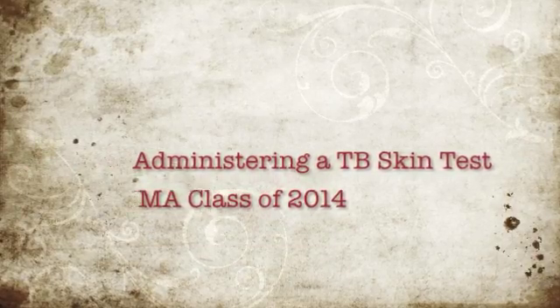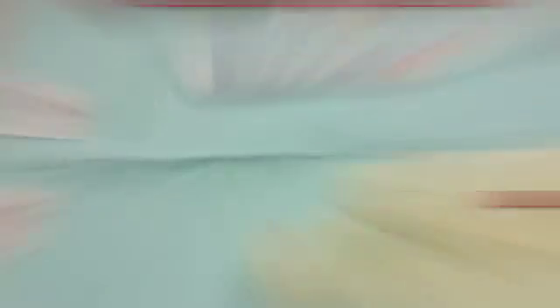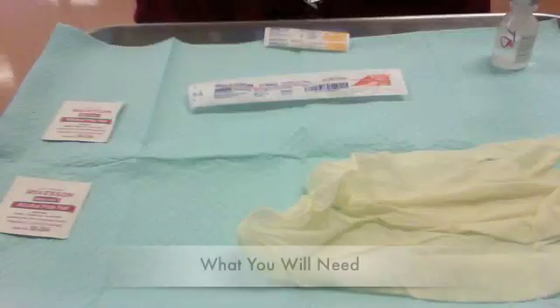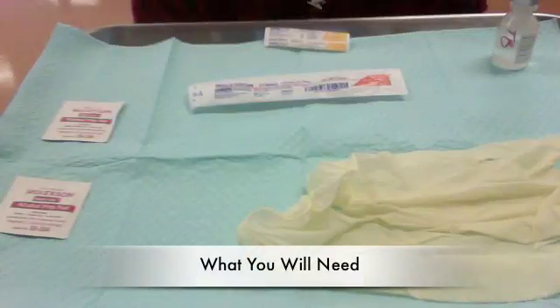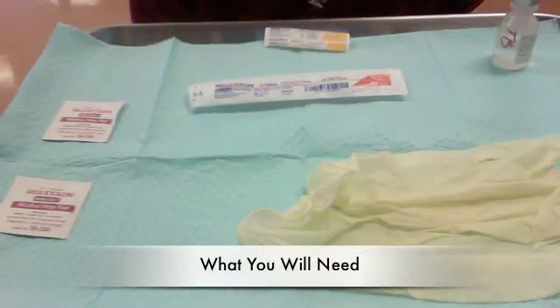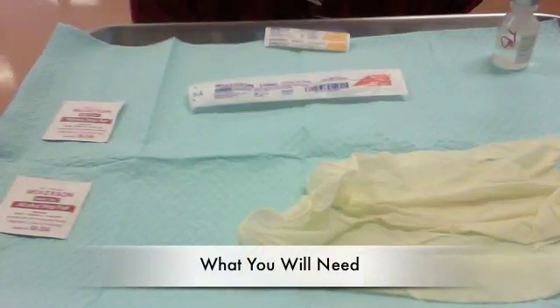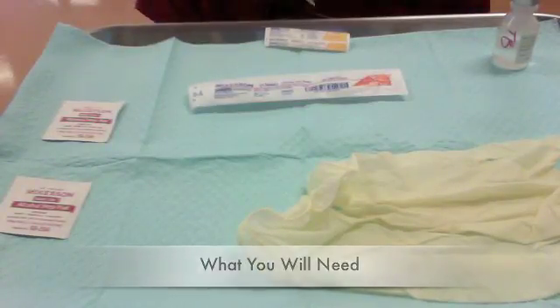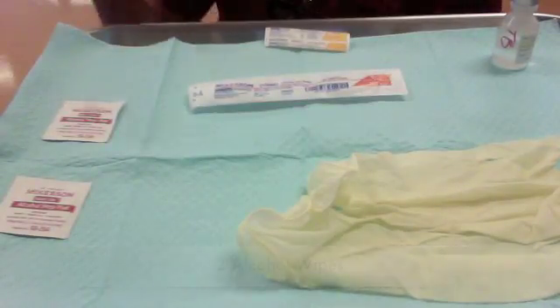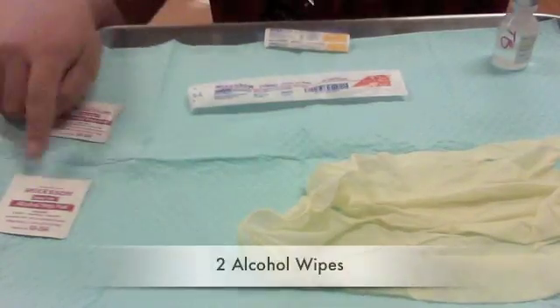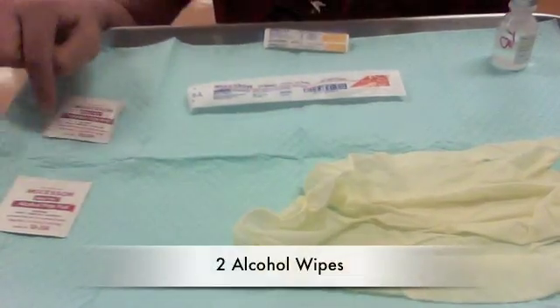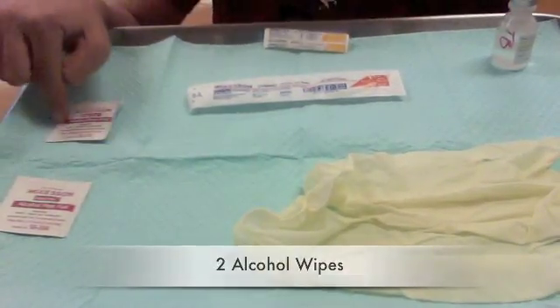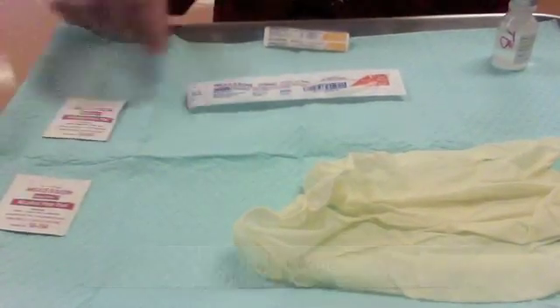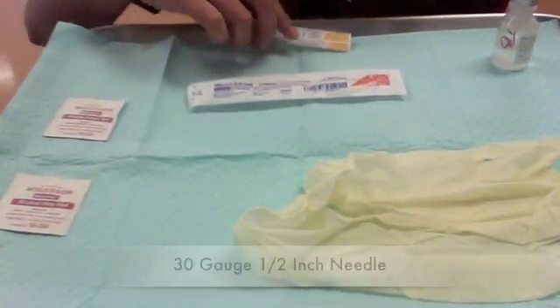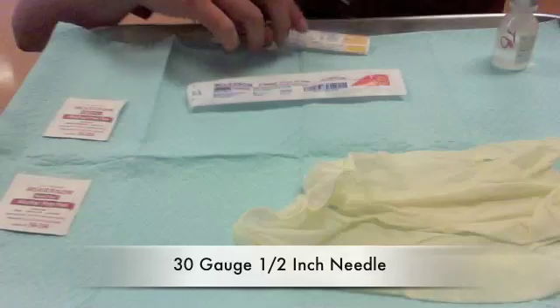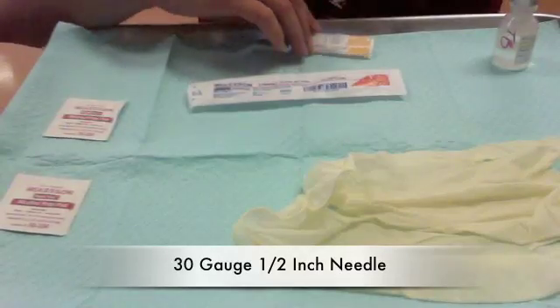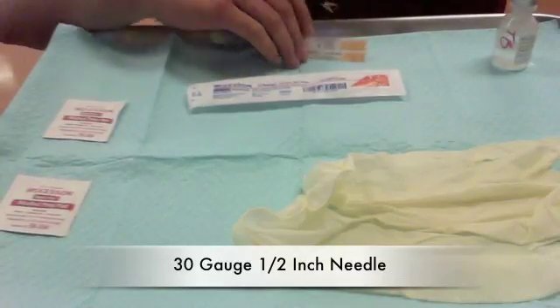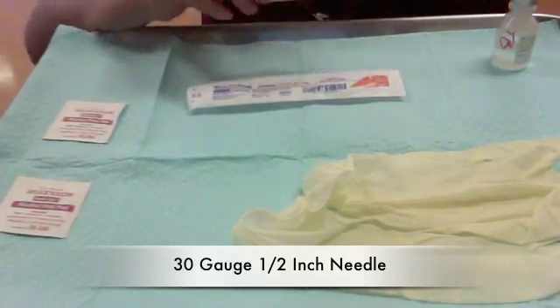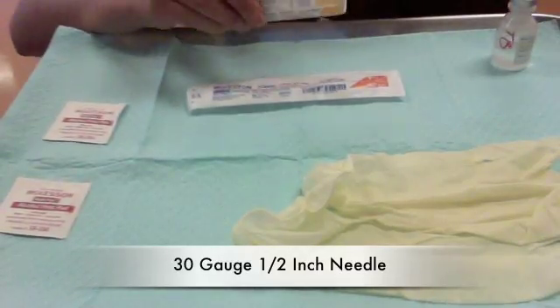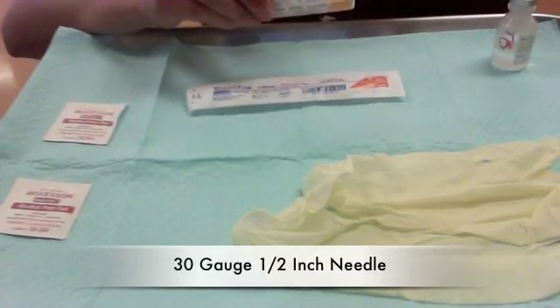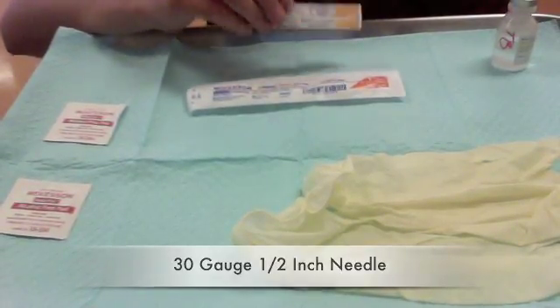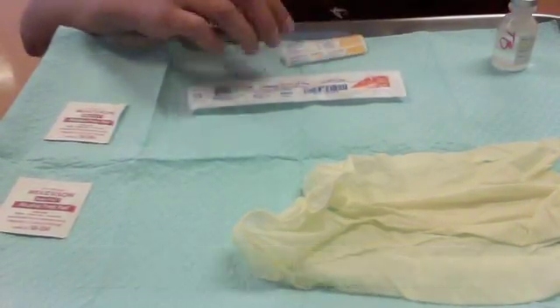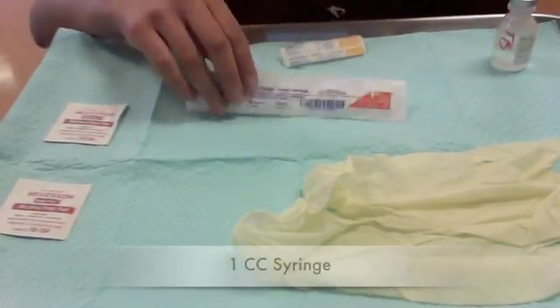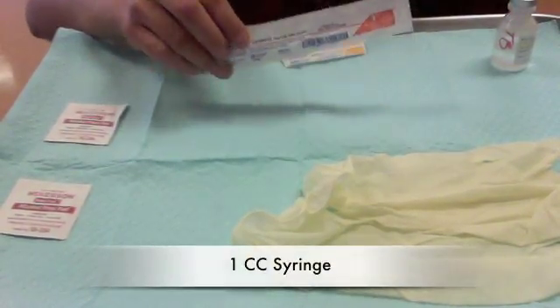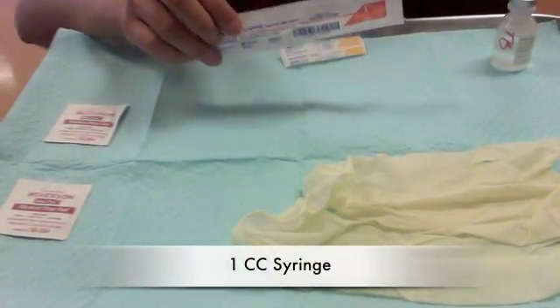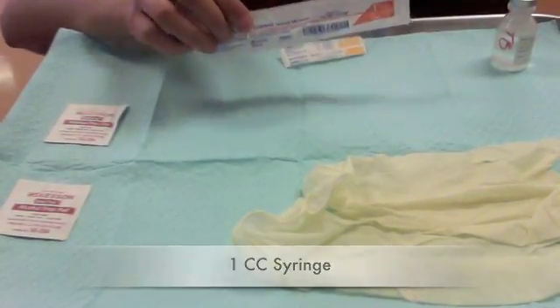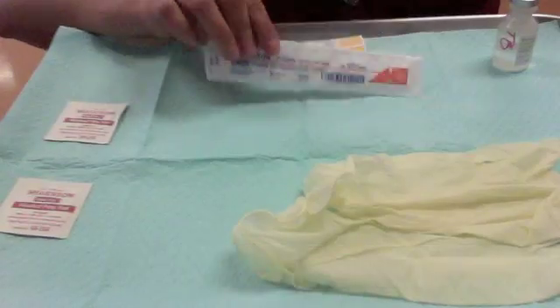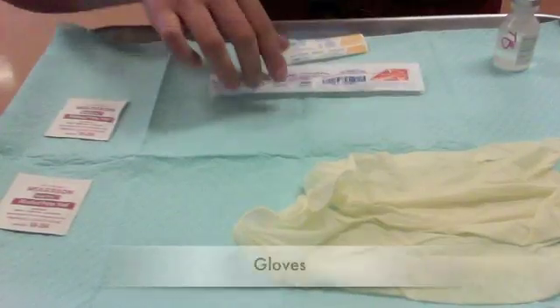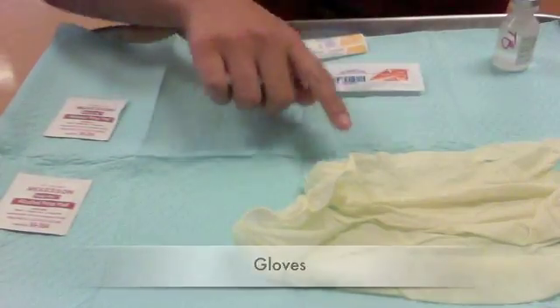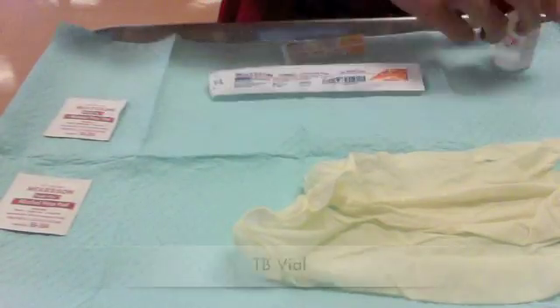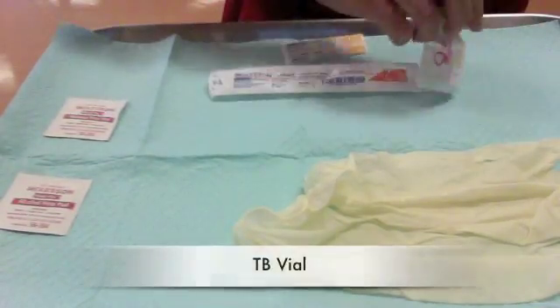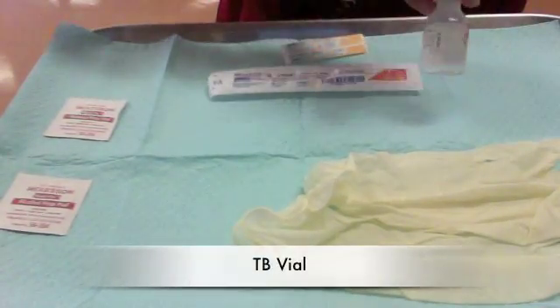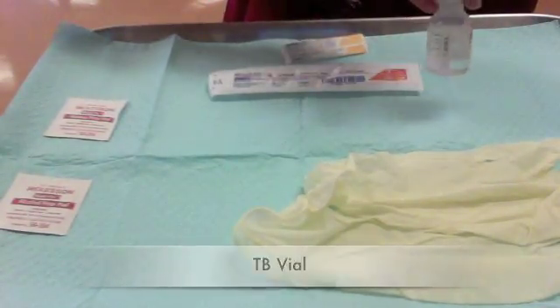What you'll need for a TB test is two alcohol wipes, a 30-gauge 1.5 needle, a 1cc syringe, gloves, and a TB vial.